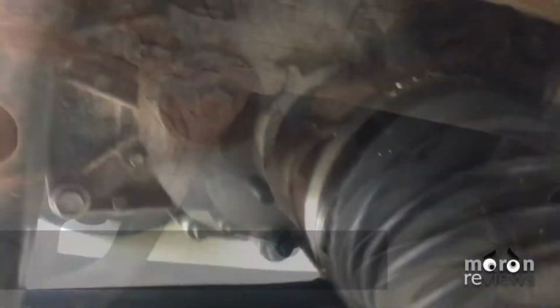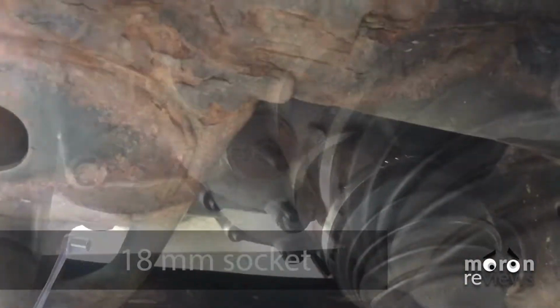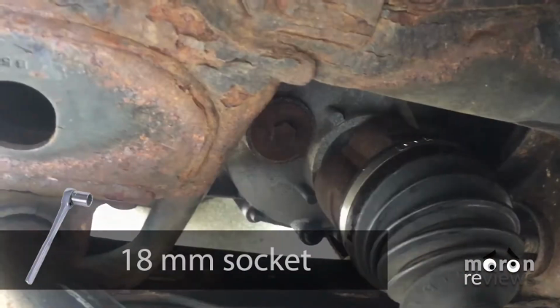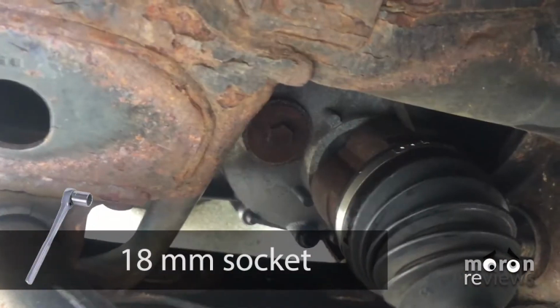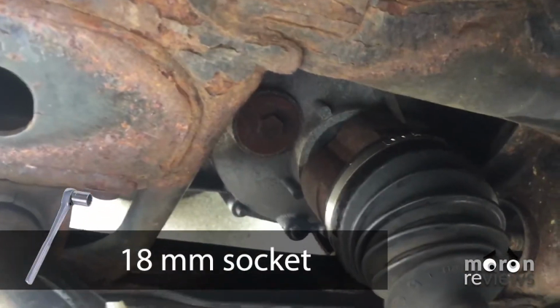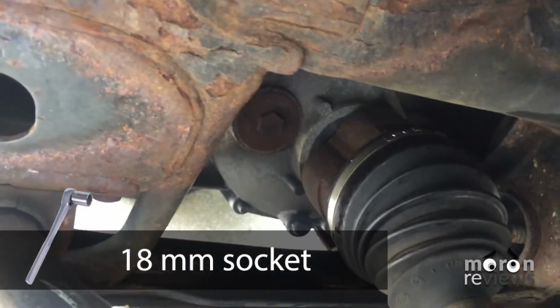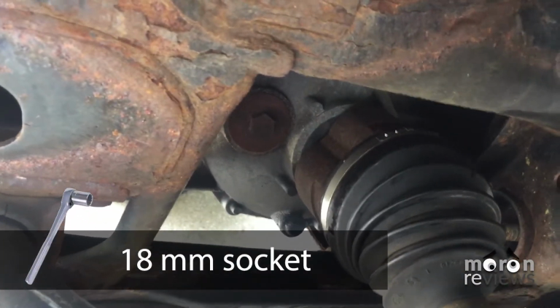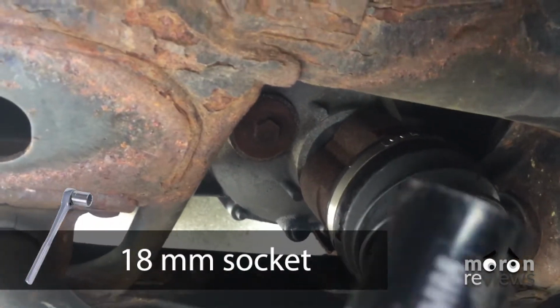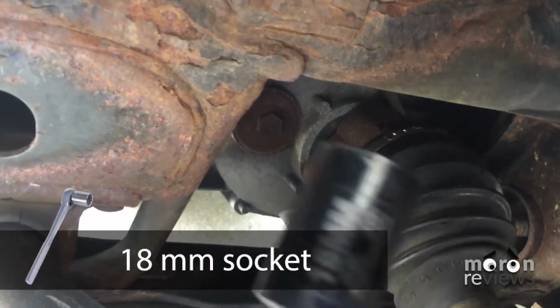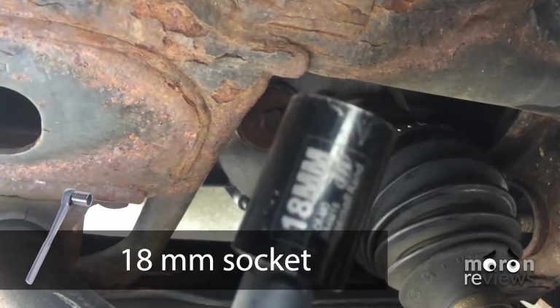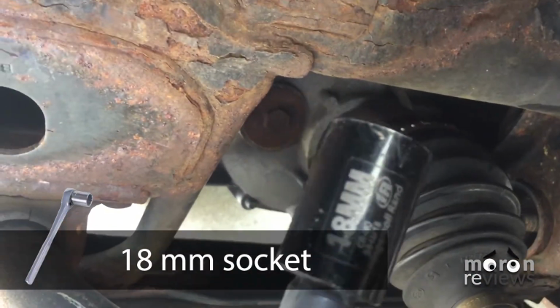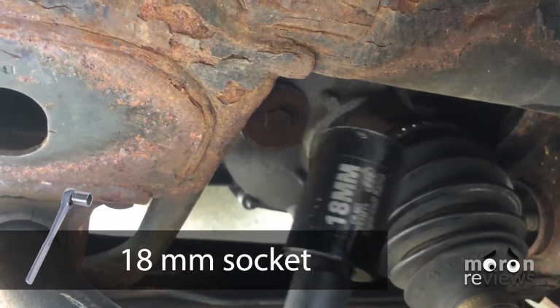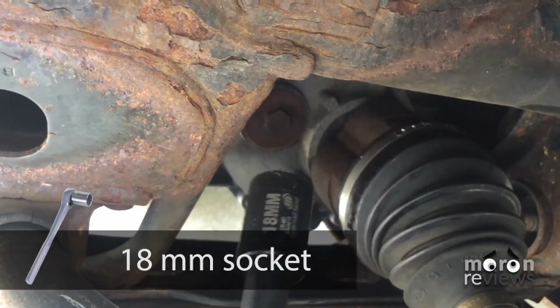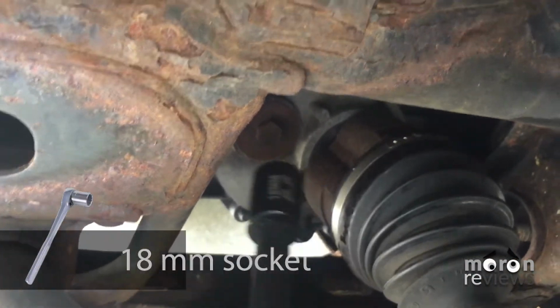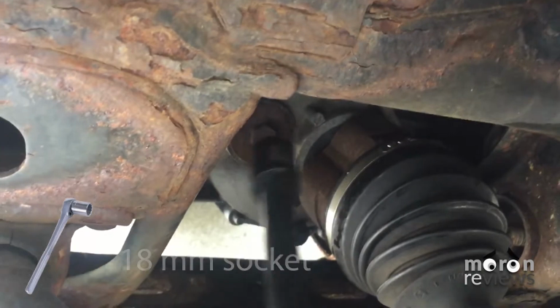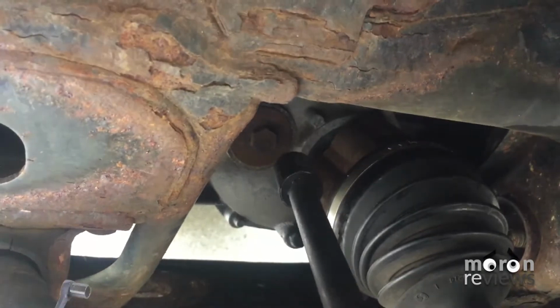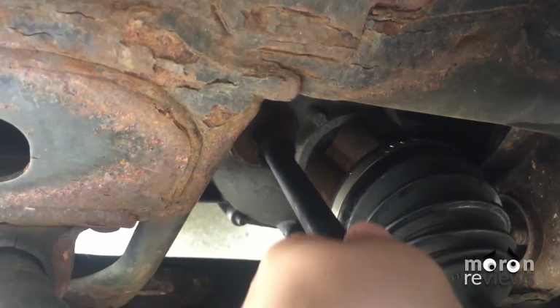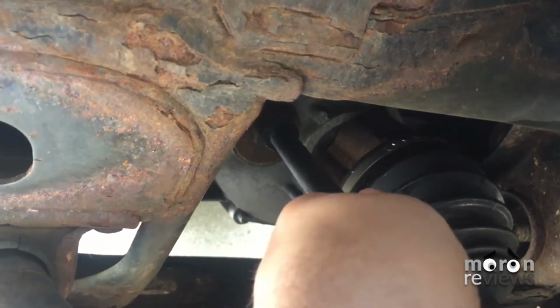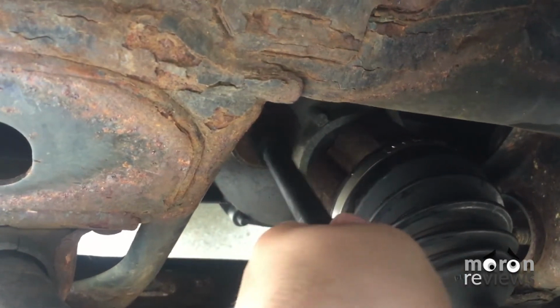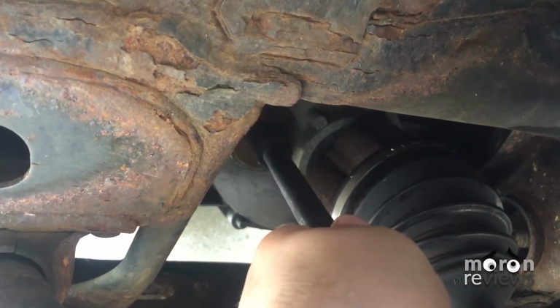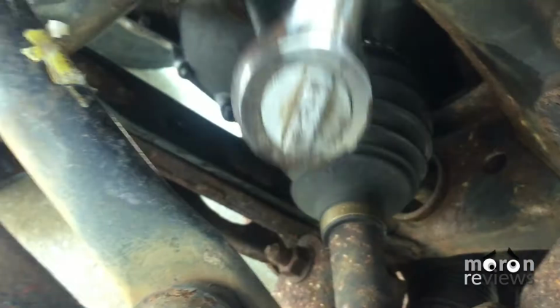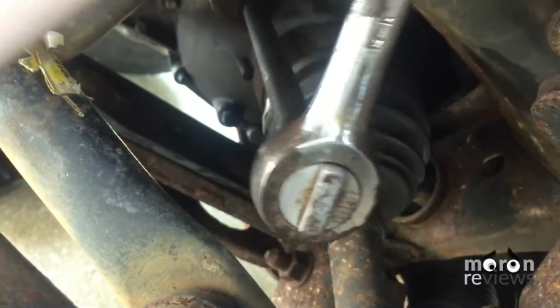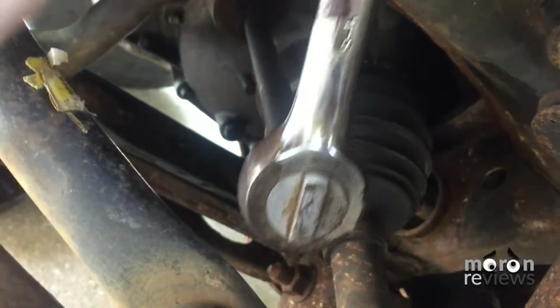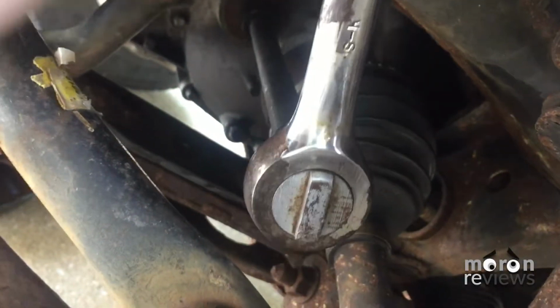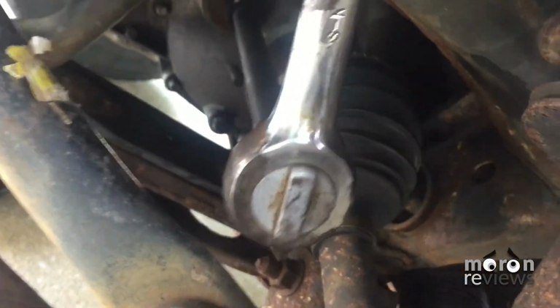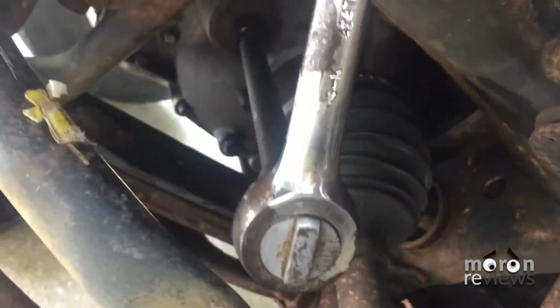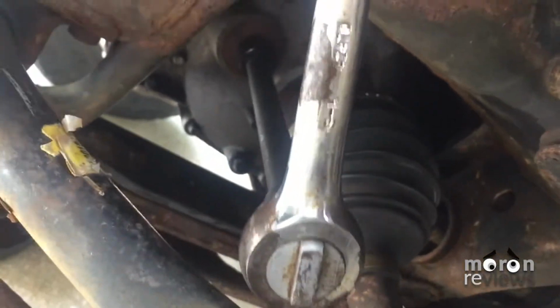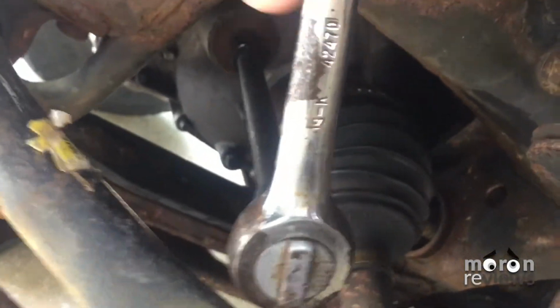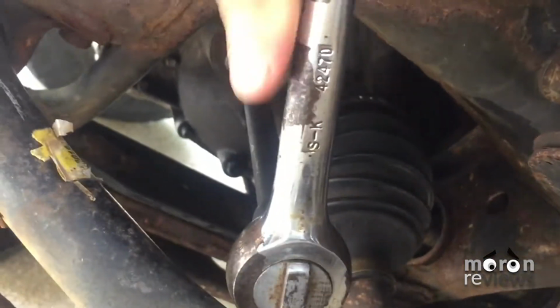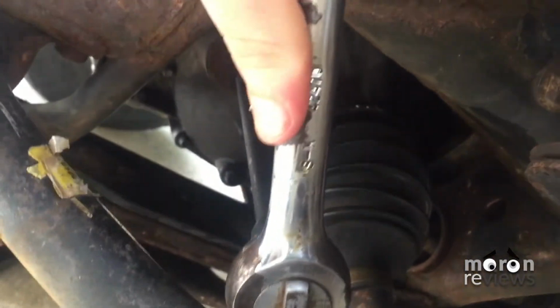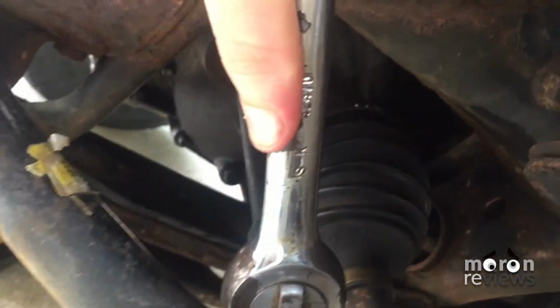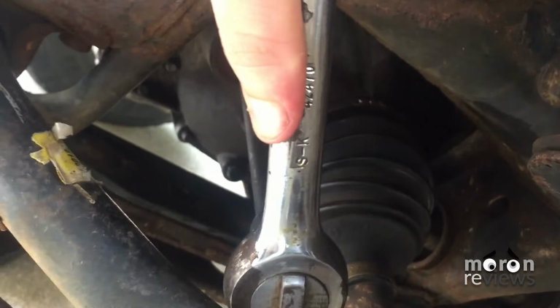In our case, the plug was rusted shut, so our hand tools — in this case a socket wrench — were not strong enough to remove it. We opted to use an impact wrench.